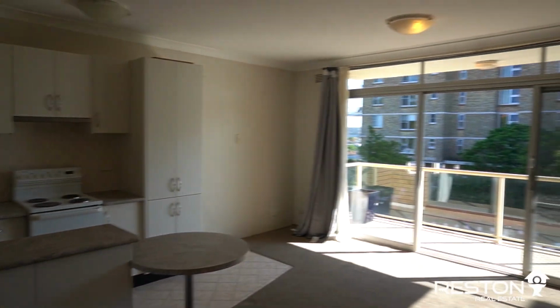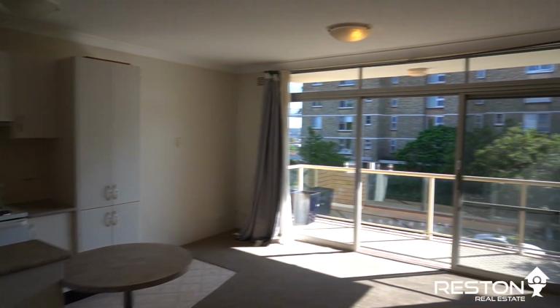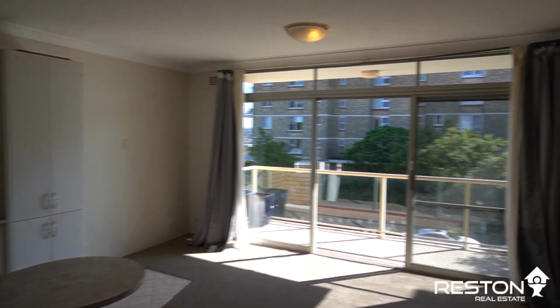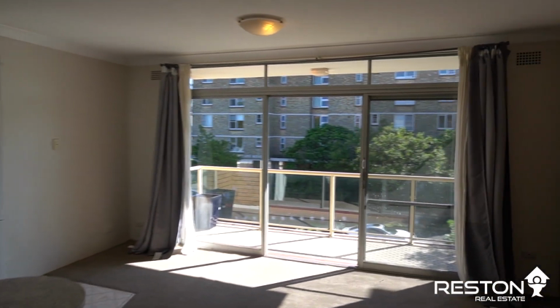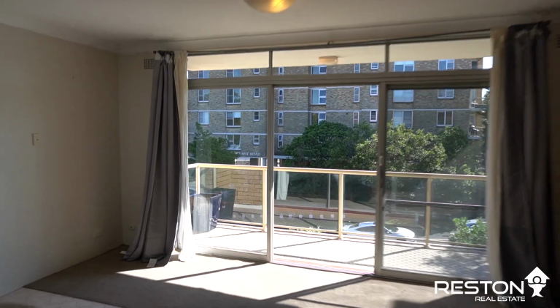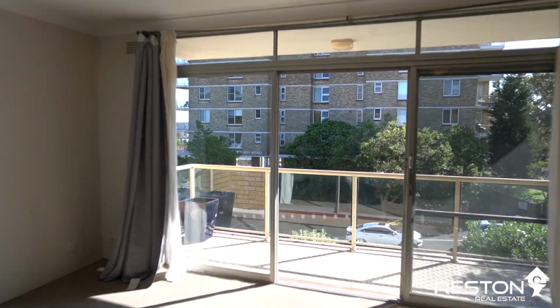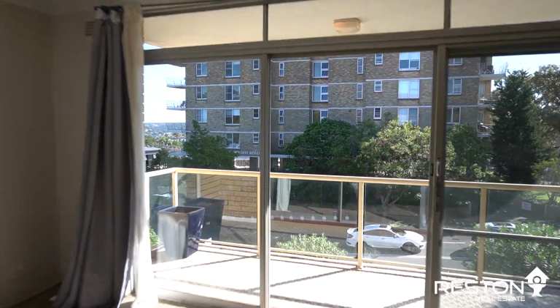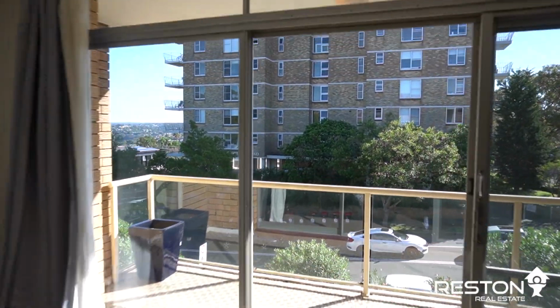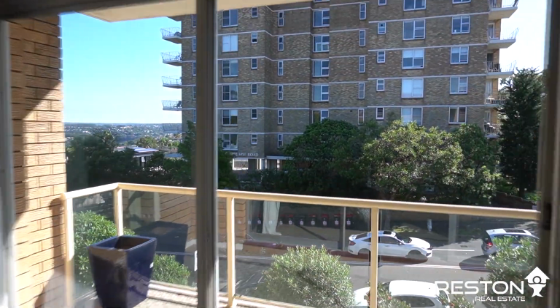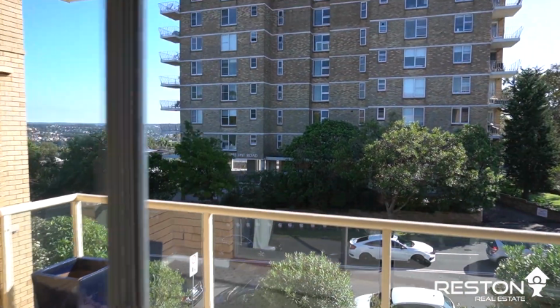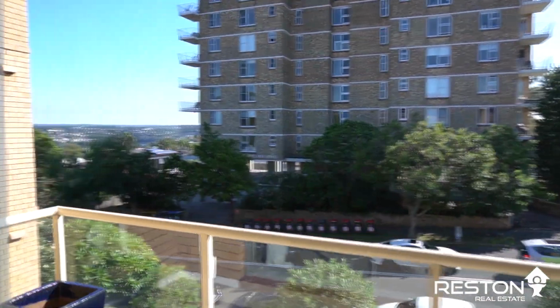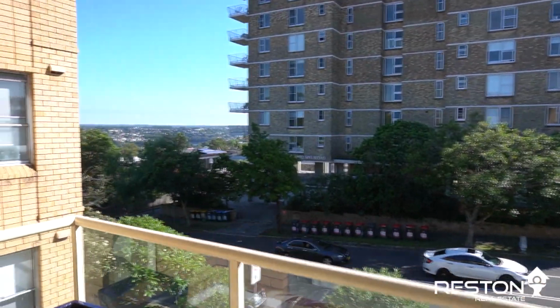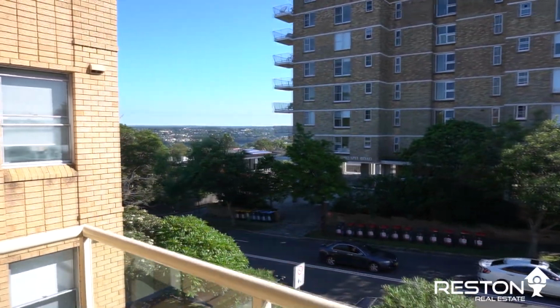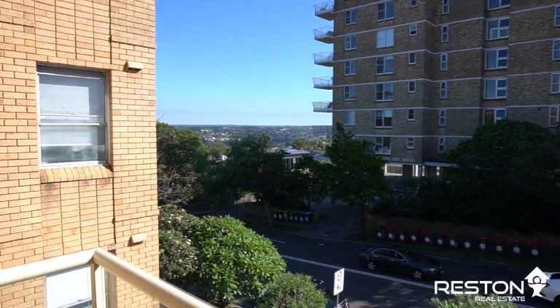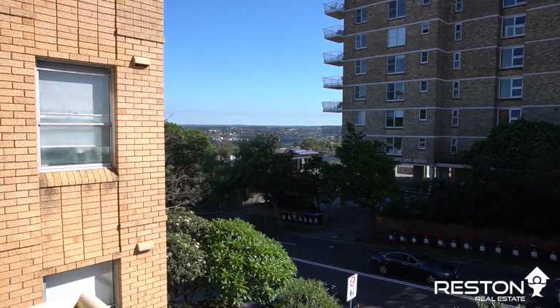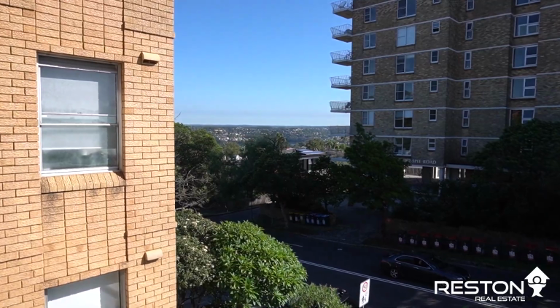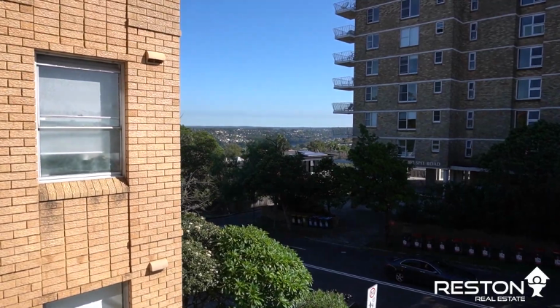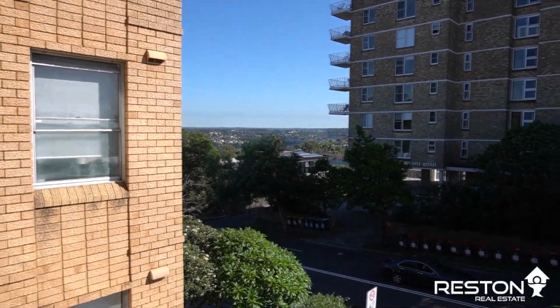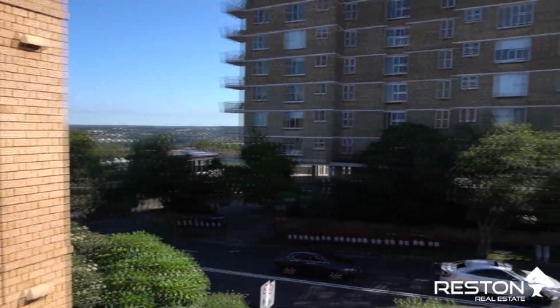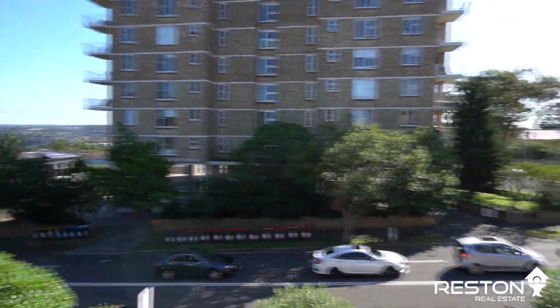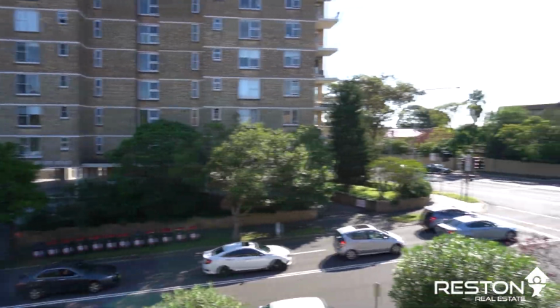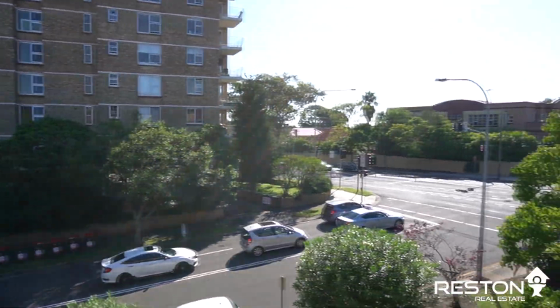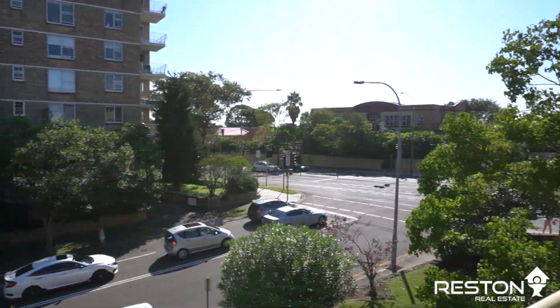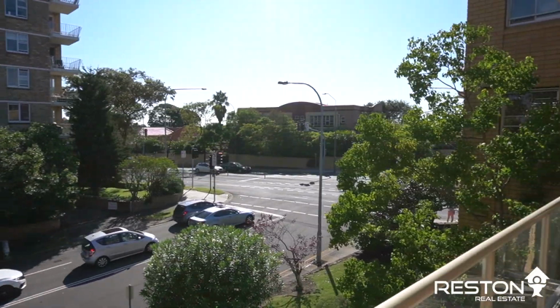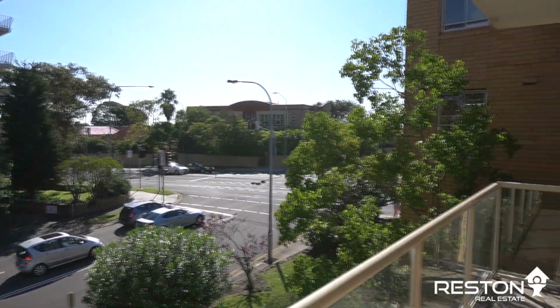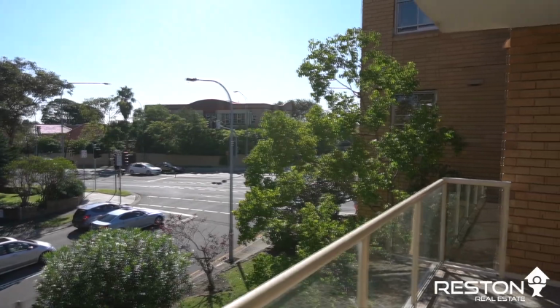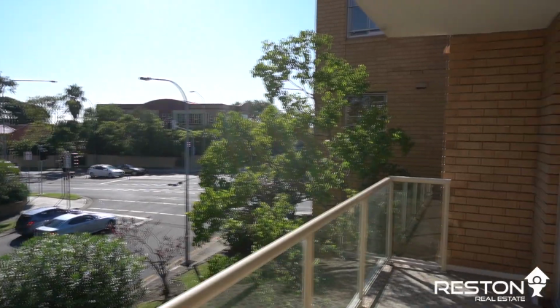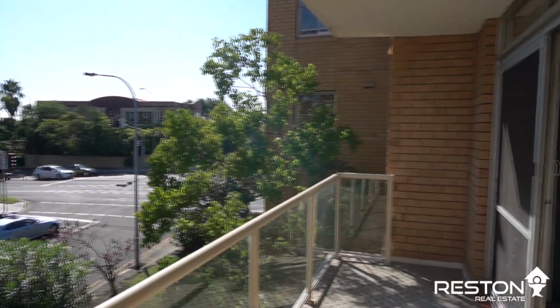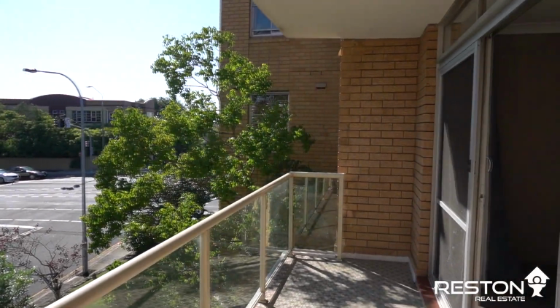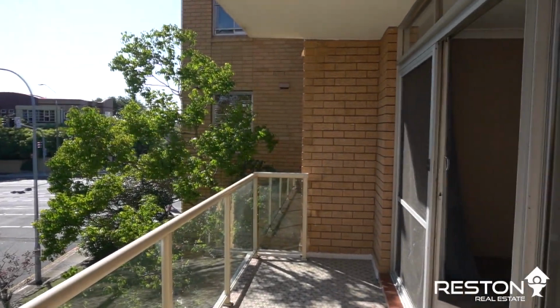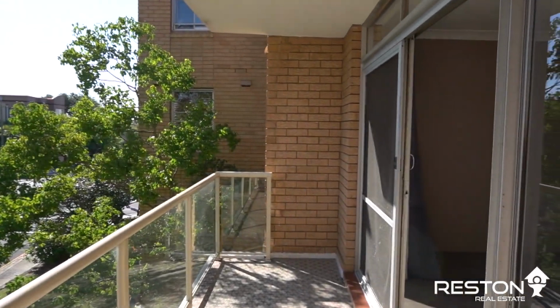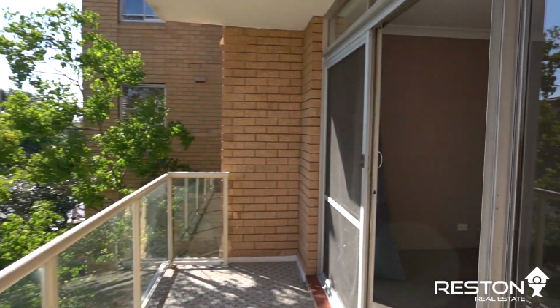This property captures impressive district views. Quality finishes give this large one-bedroom apartment that touch of refinement. Some of the features include a spacious open plan lounge and dining, and a good-sized balcony with pleasant district views.